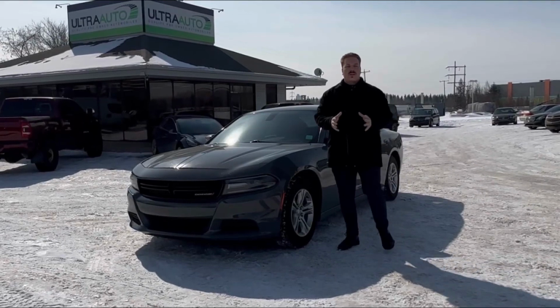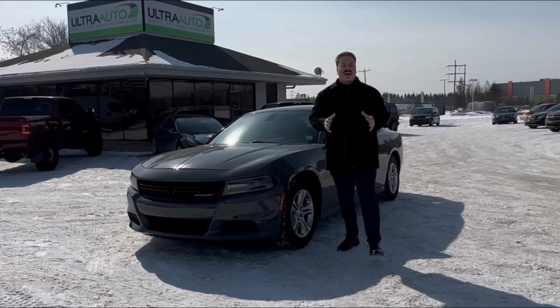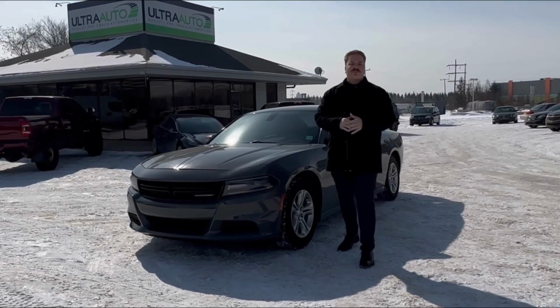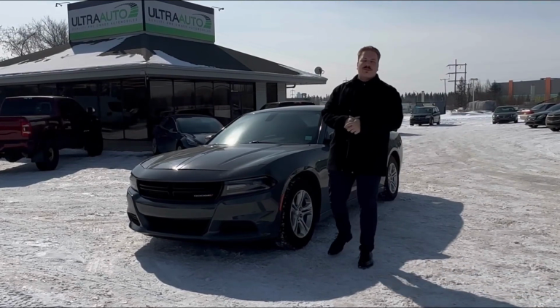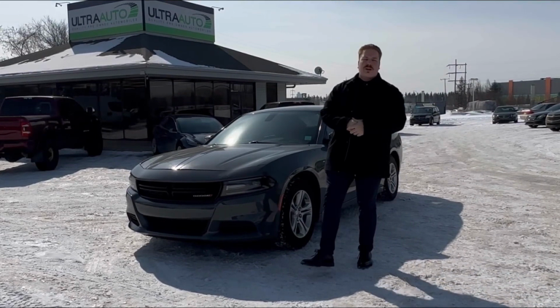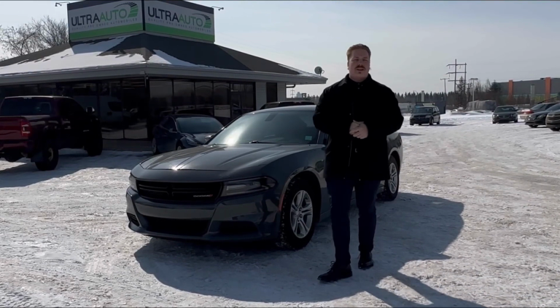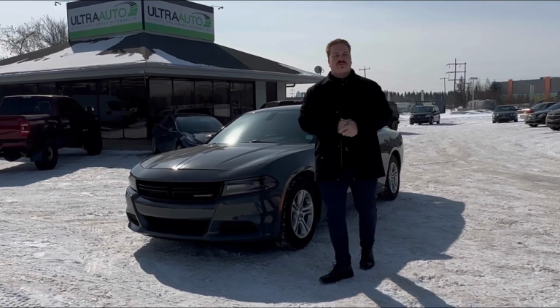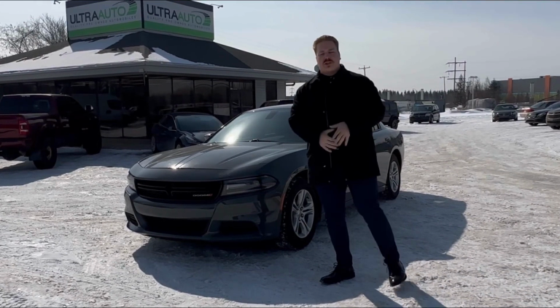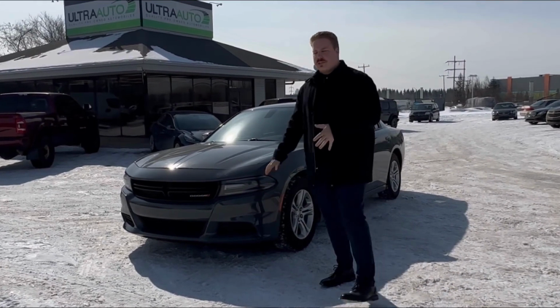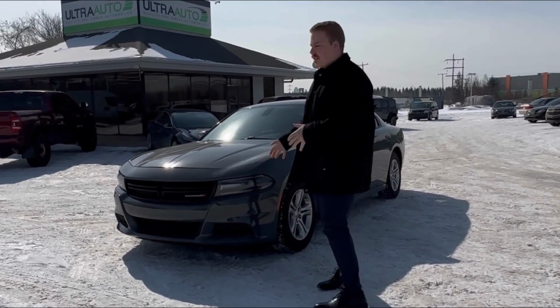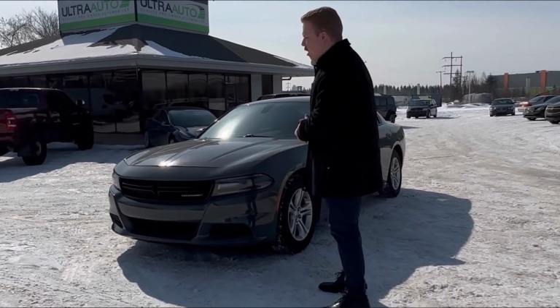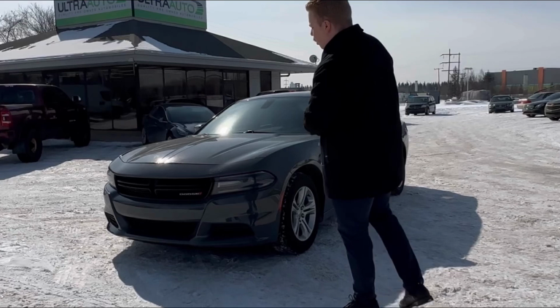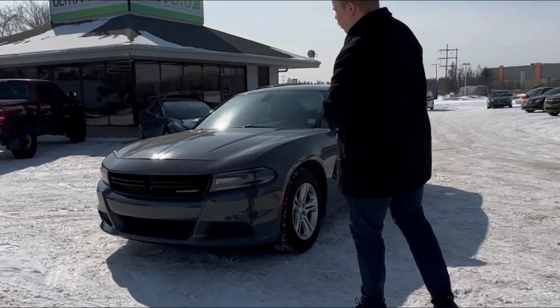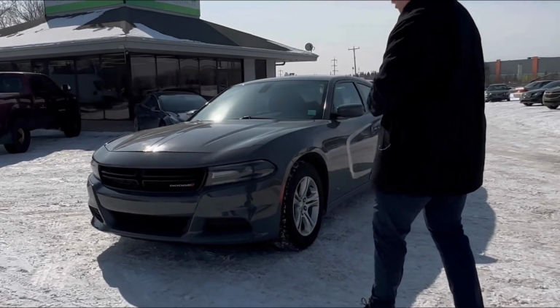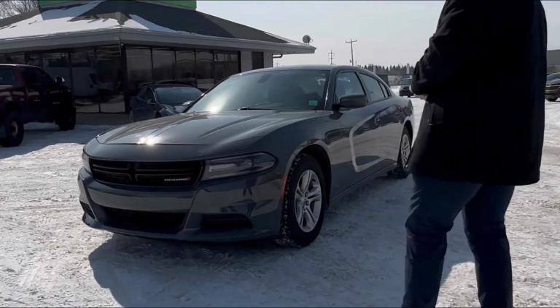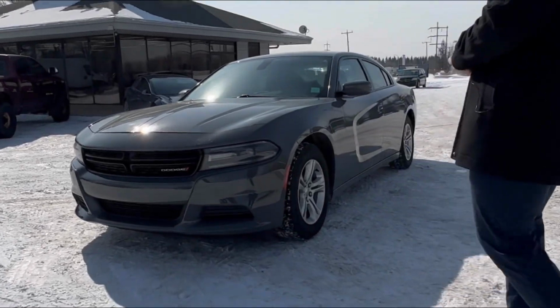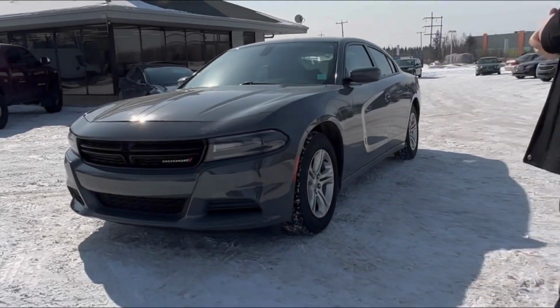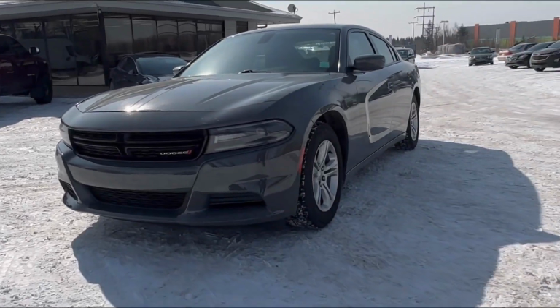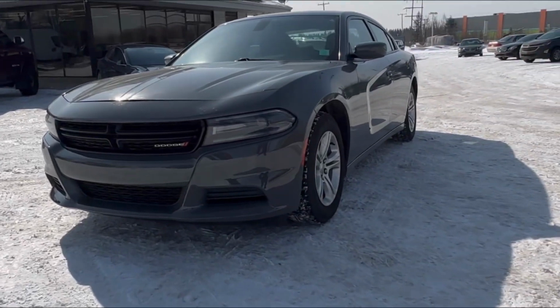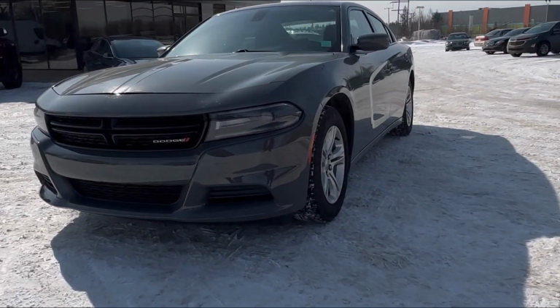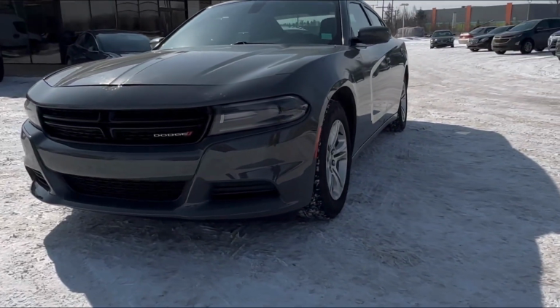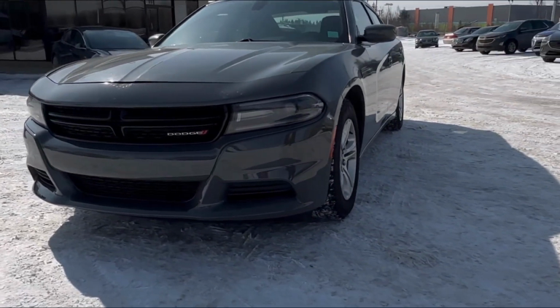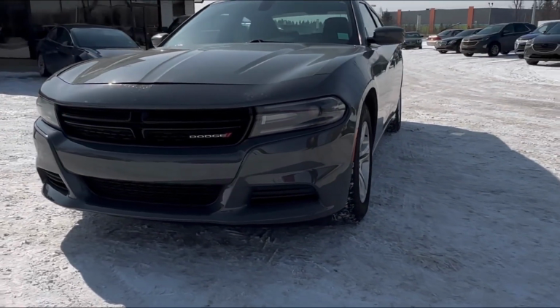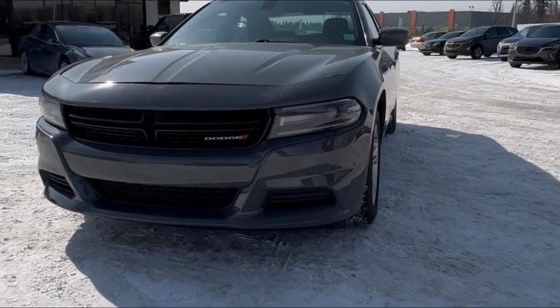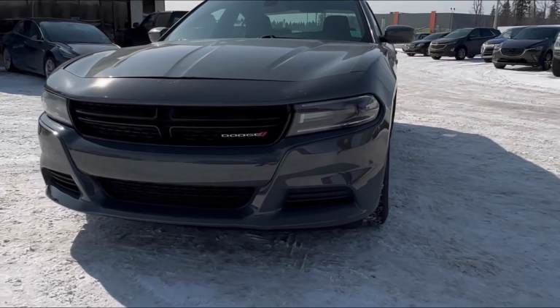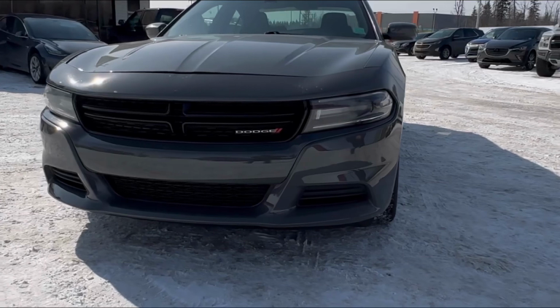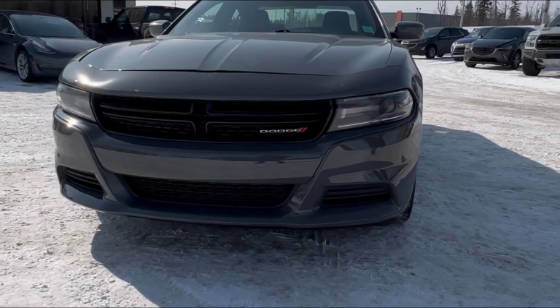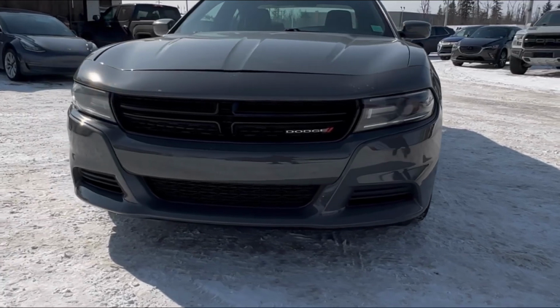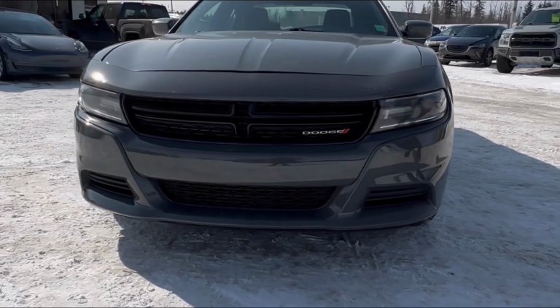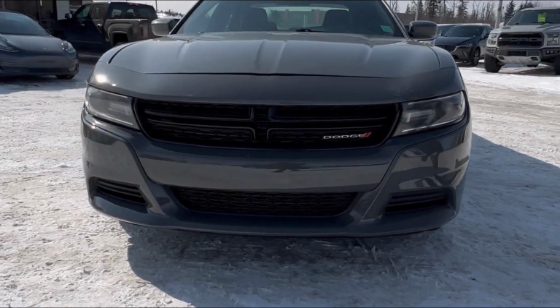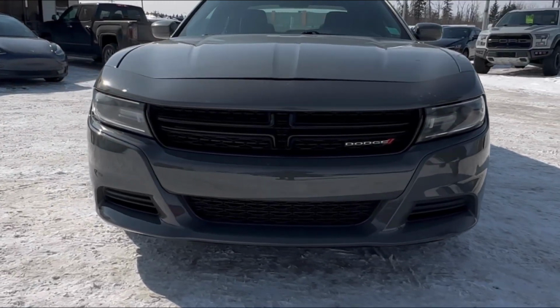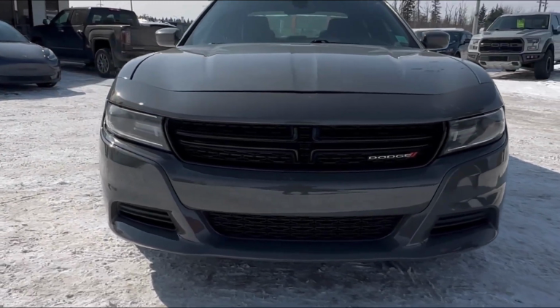Hey guys, Max from Ultra Auto here today with a fresh trade — 2019 Dodge Charger SXT. Checking it out, super good looking car, finished off in Sting Gray paint, very, very sharp color.